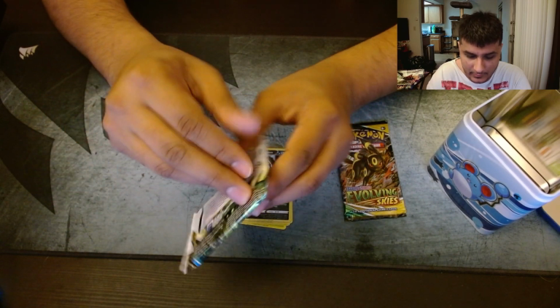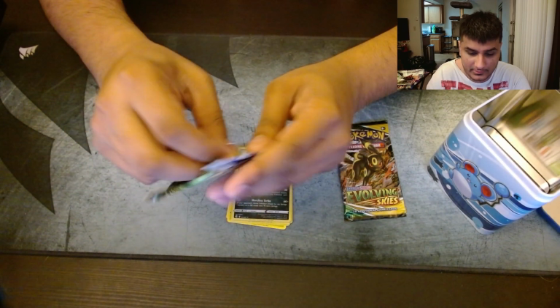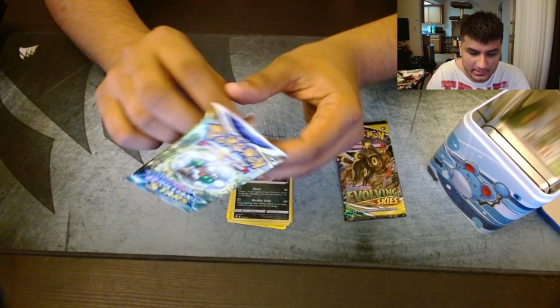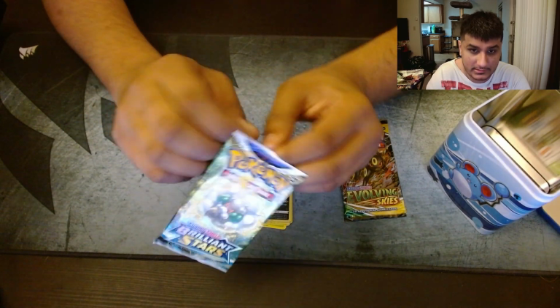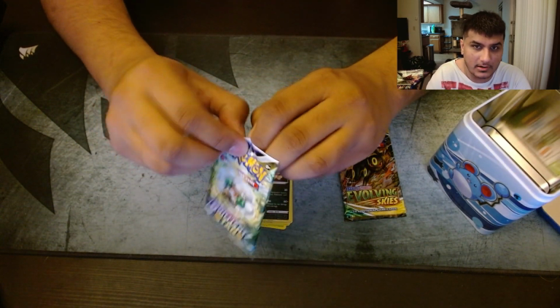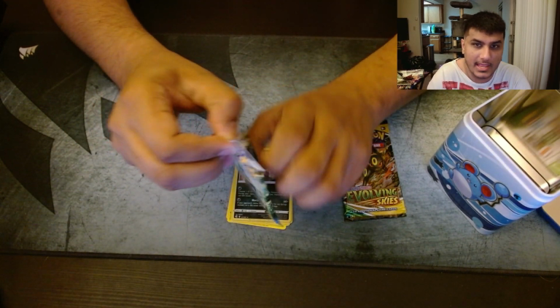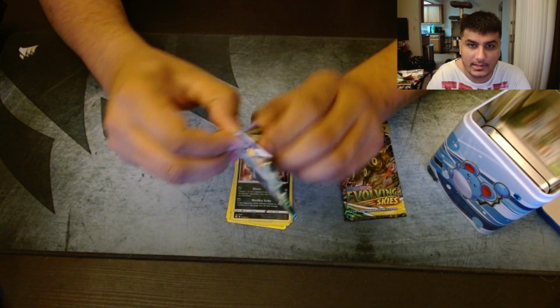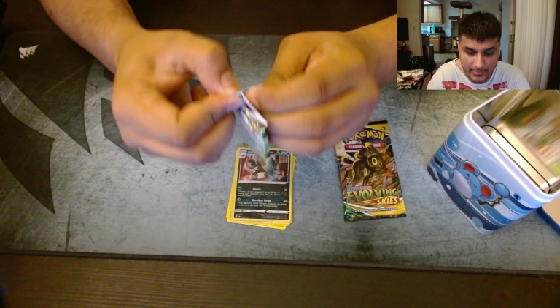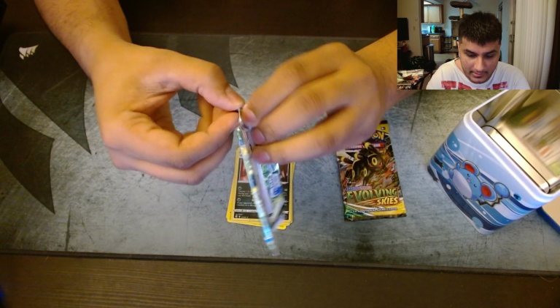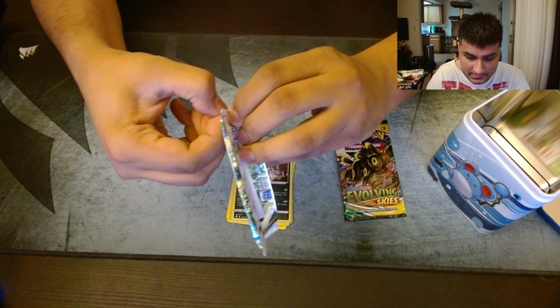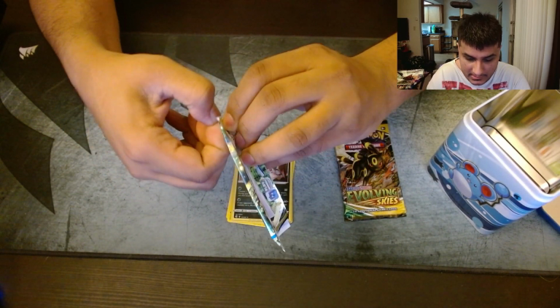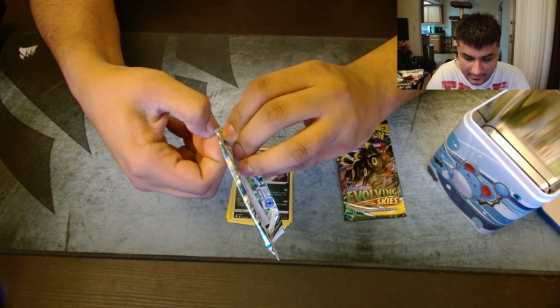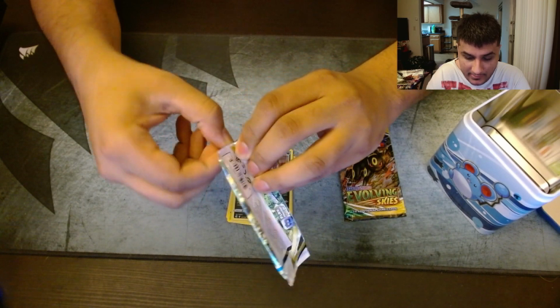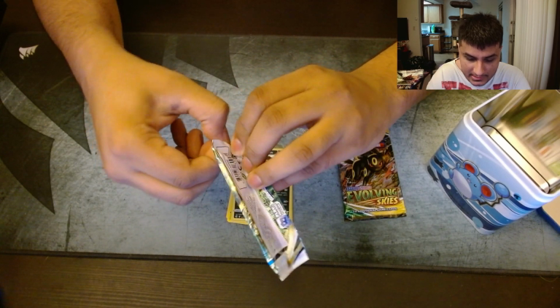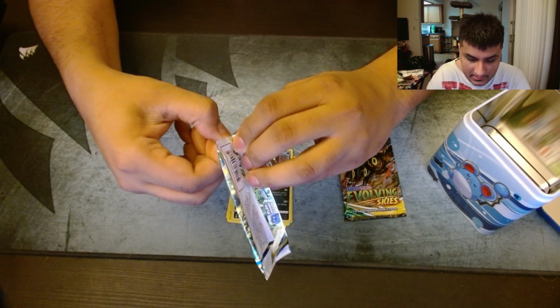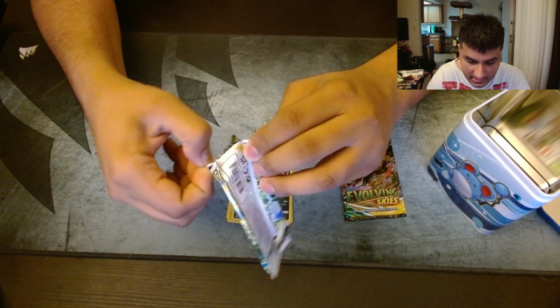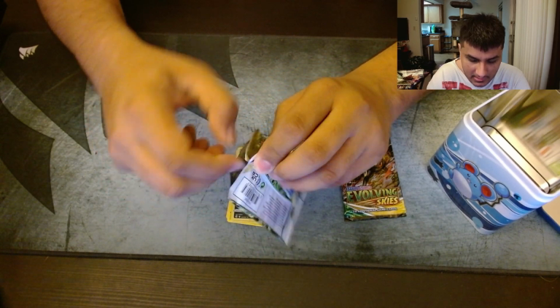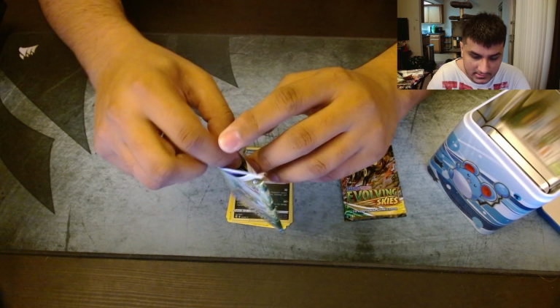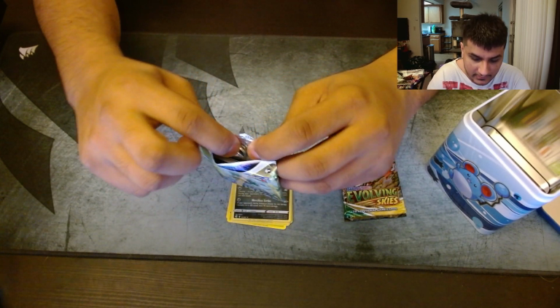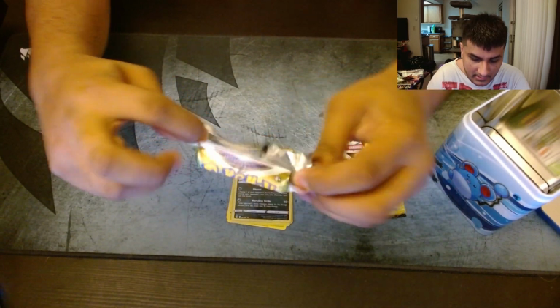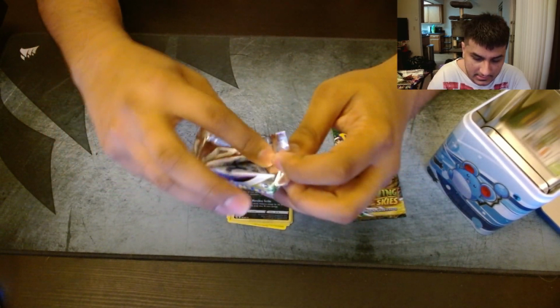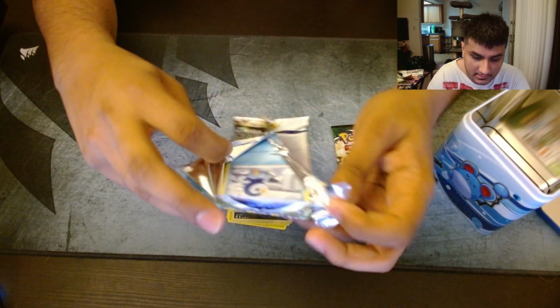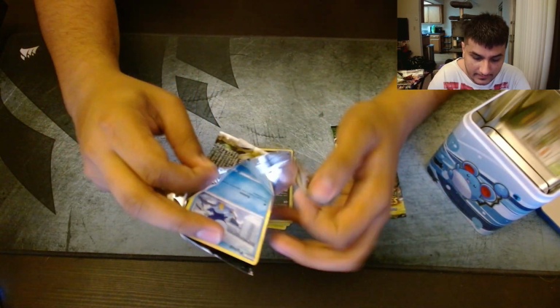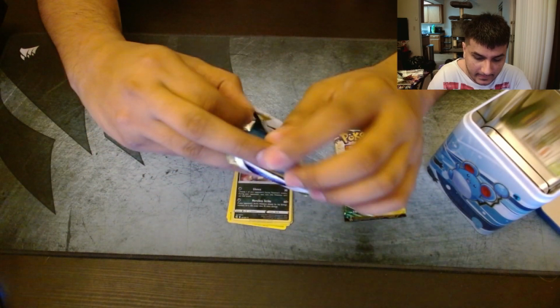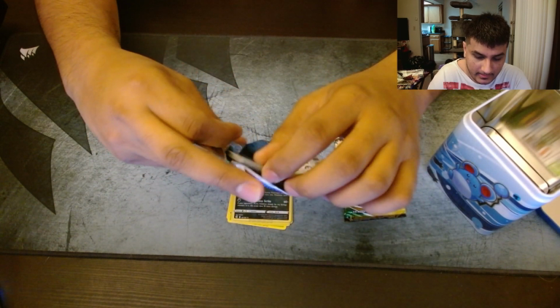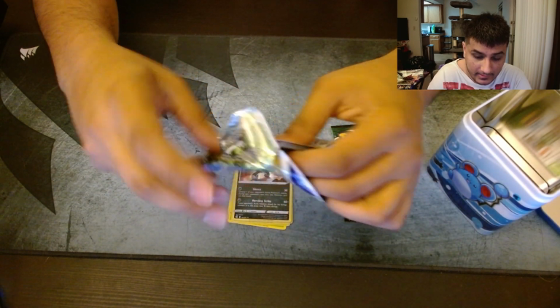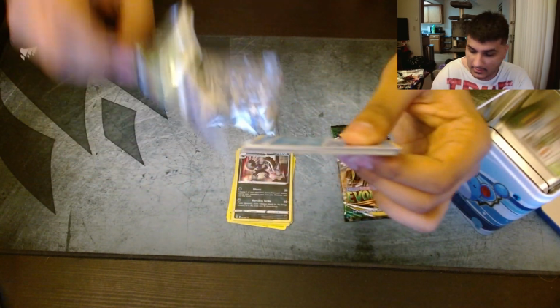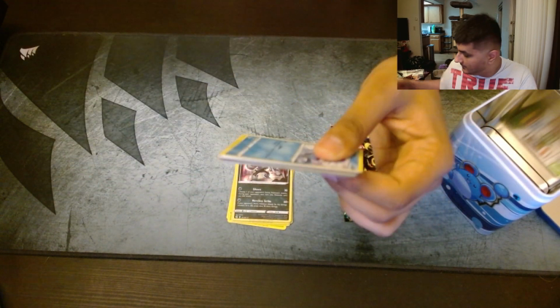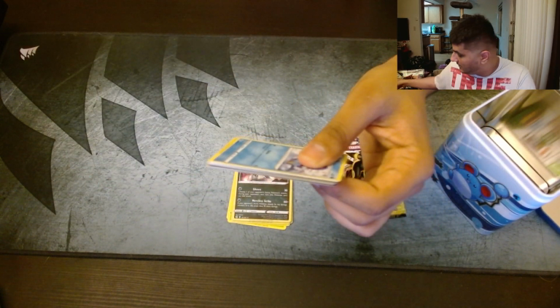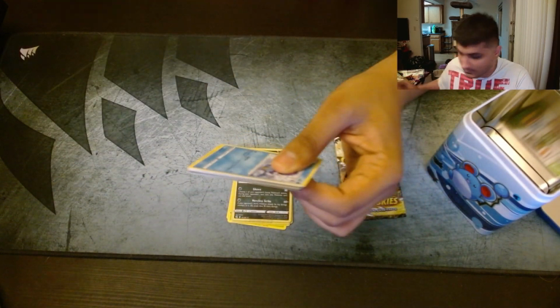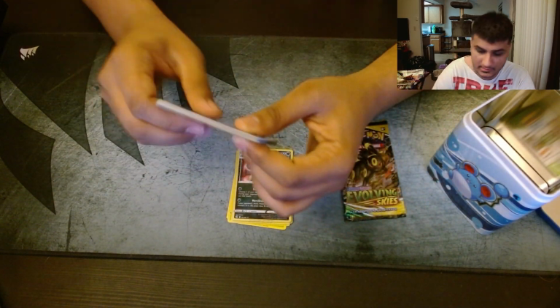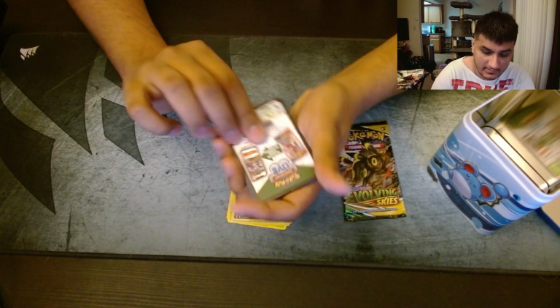Moving on to Brilliant Stars. Can we get something better in Brilliant Stars? I mean, we haven't gotten a single trainer card, a single Full Art, a single V card, V Star — anything.